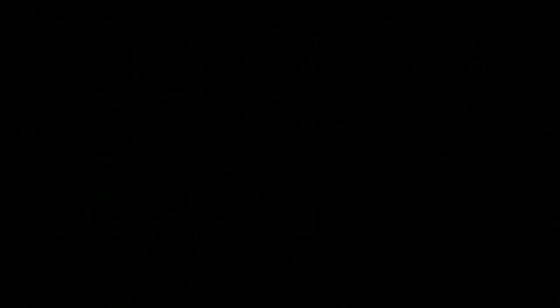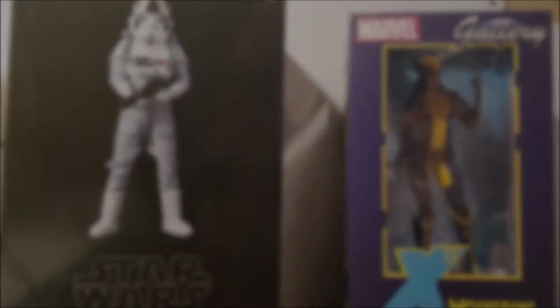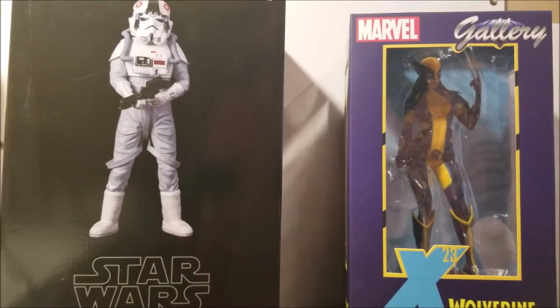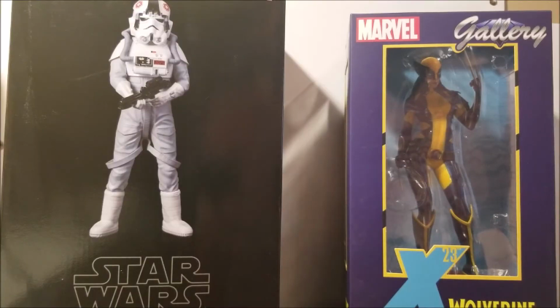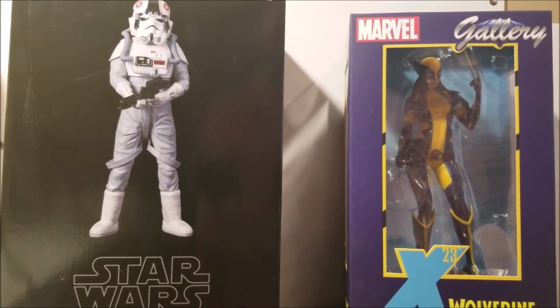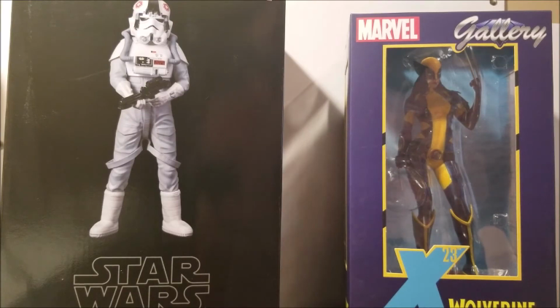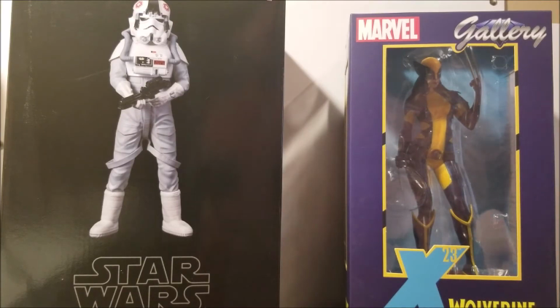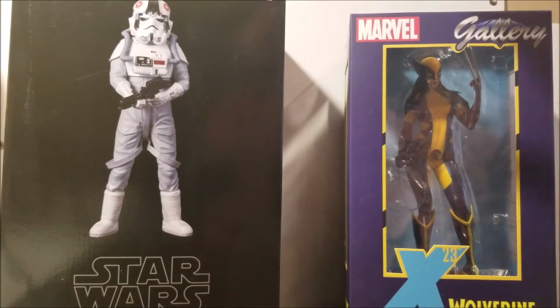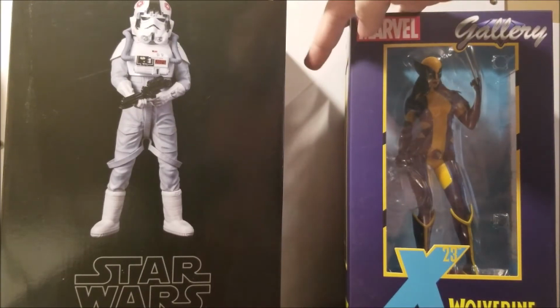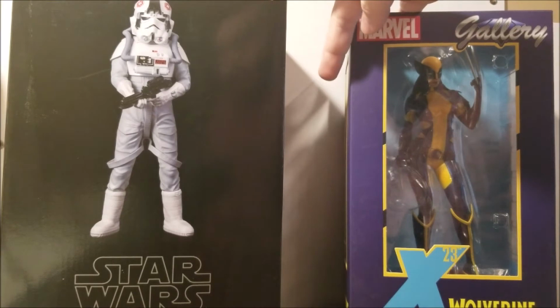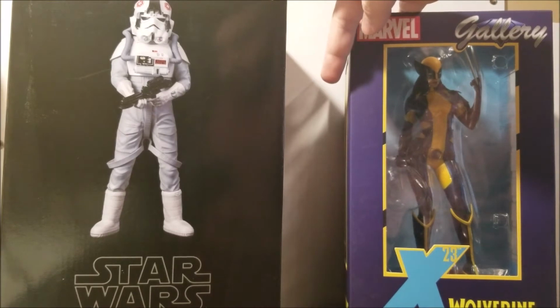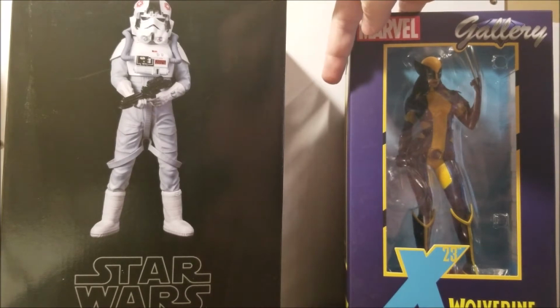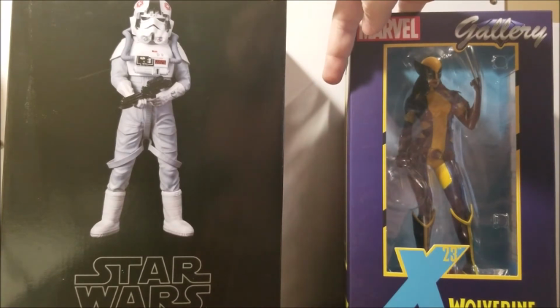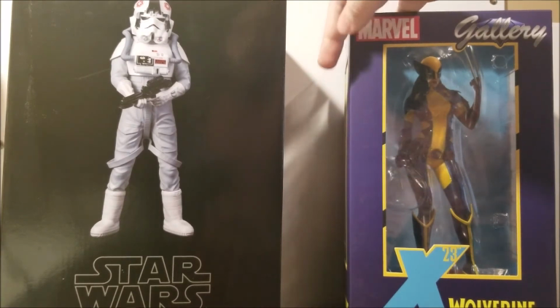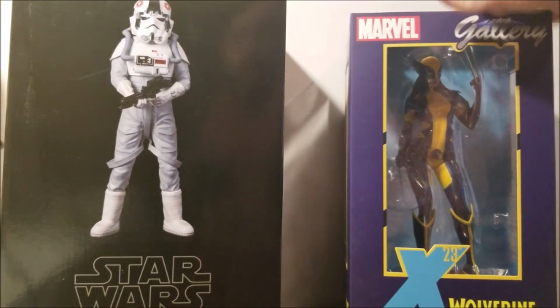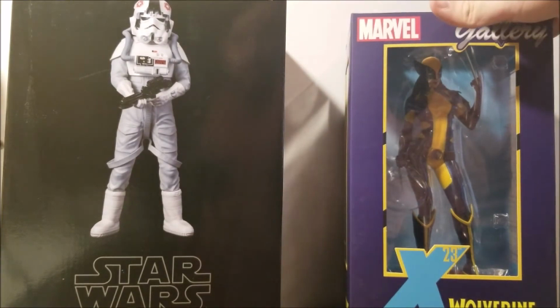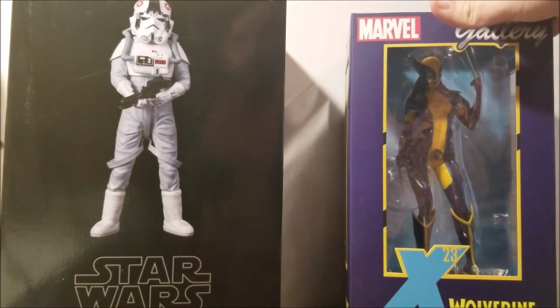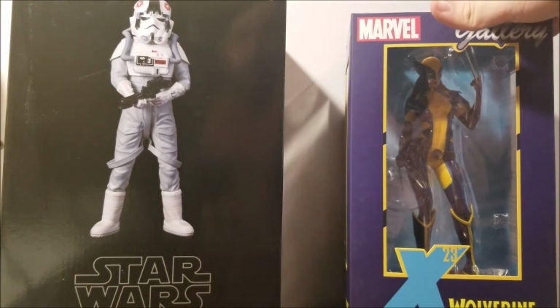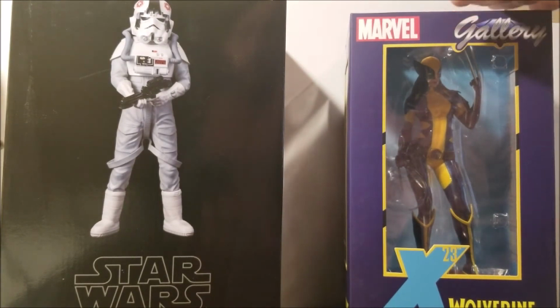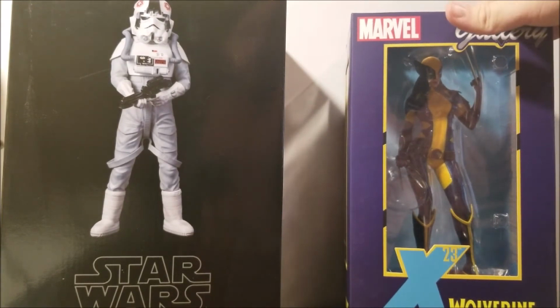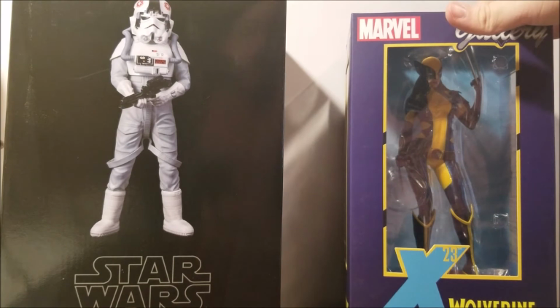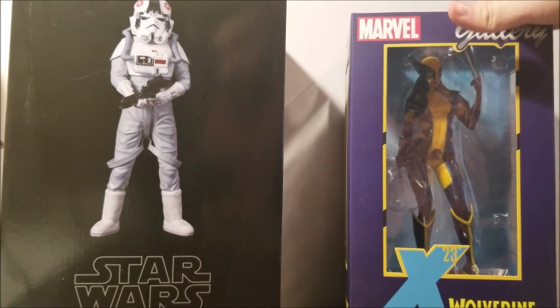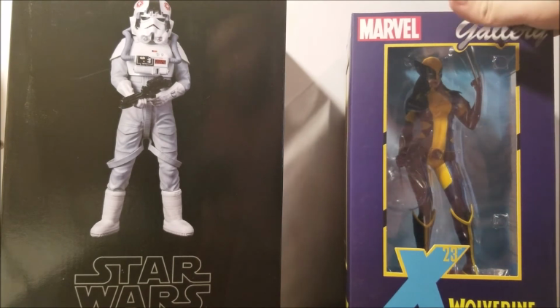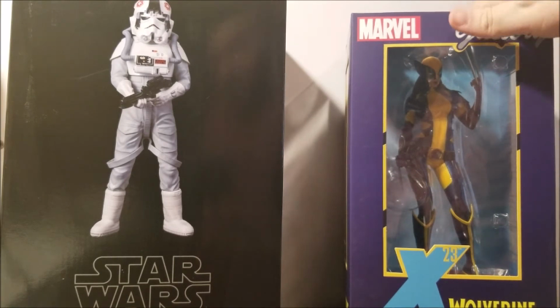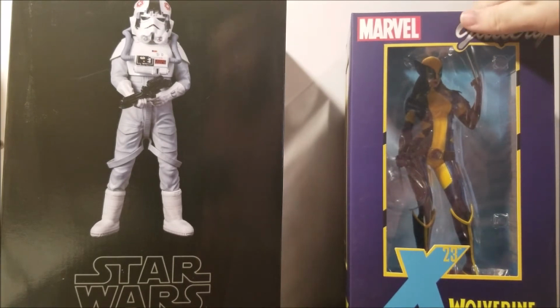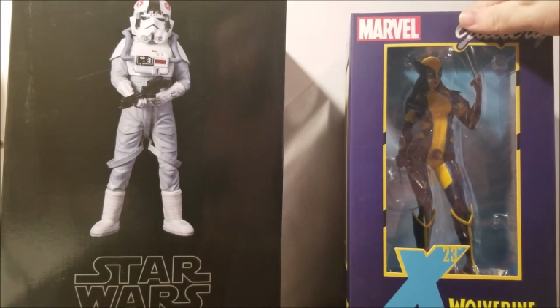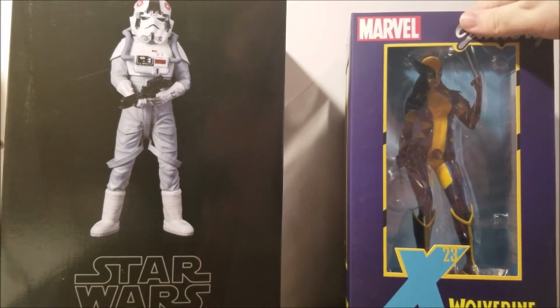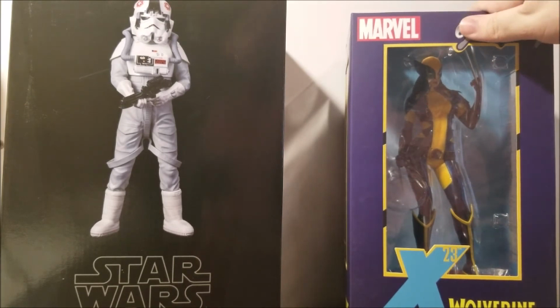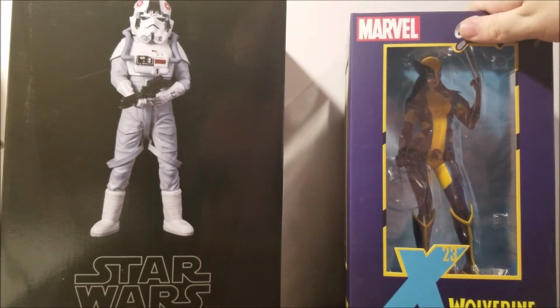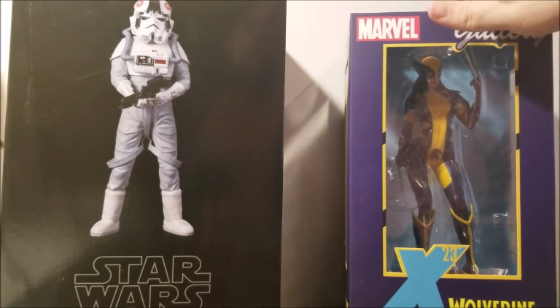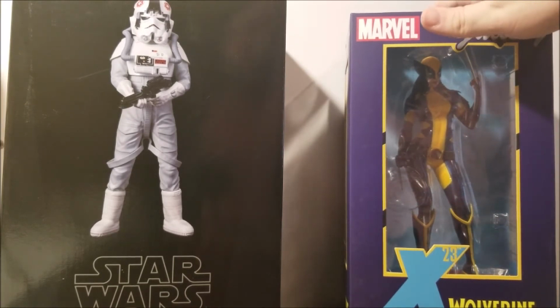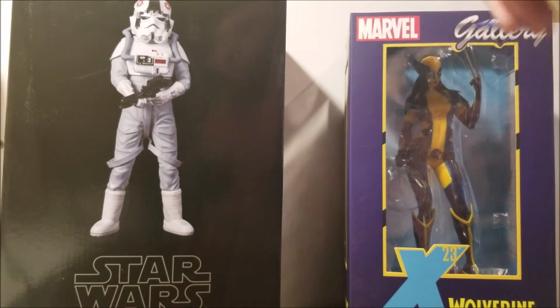Hey everyone, Richard here. Today I have a little bit of a different haul. I've got two statues — figures, whatever you want to call it. I've got my X-23 as Wolverine, which I've been wanting for a very long time. It's about time they made an affordable sort of statue of her. Easily one of my favorite characters.